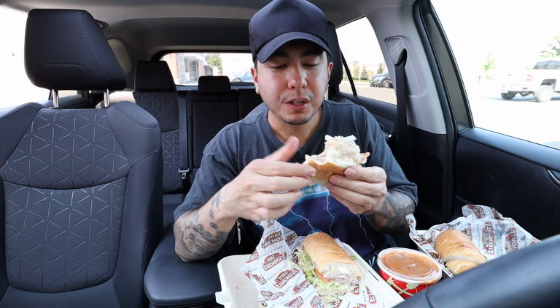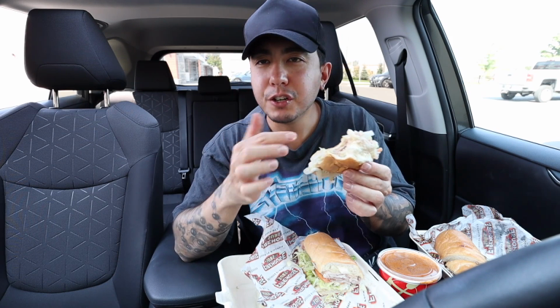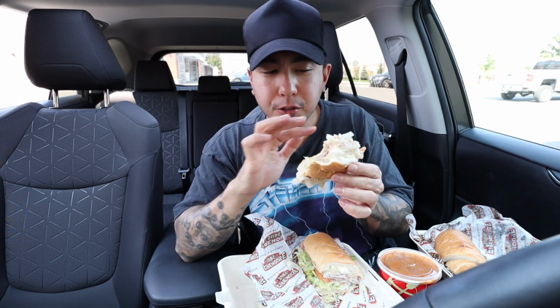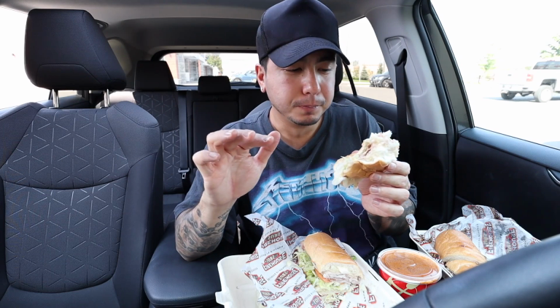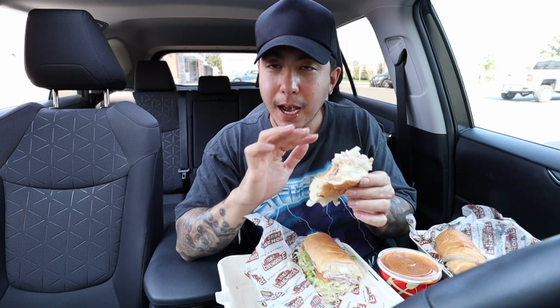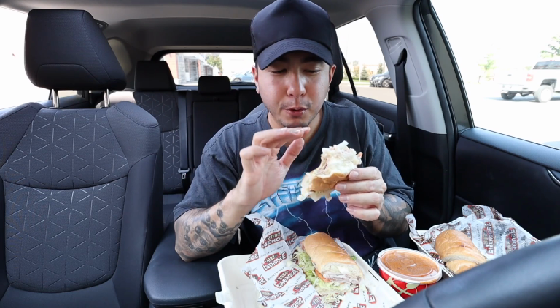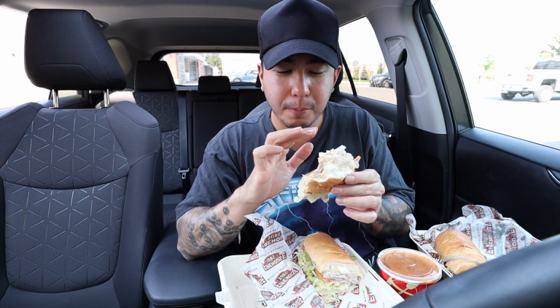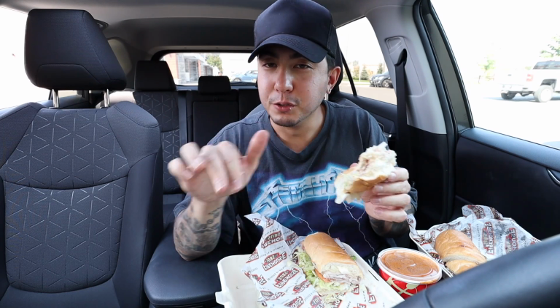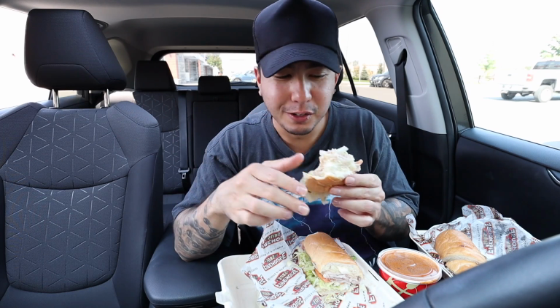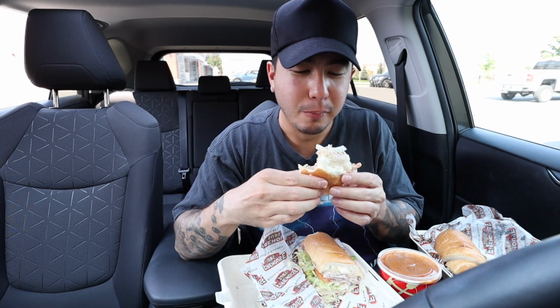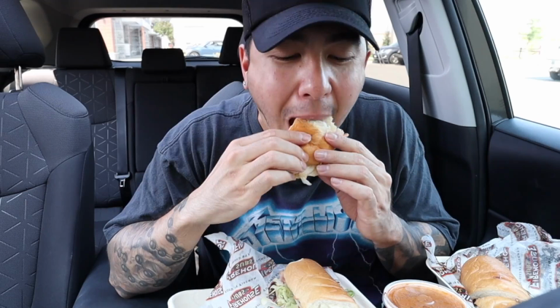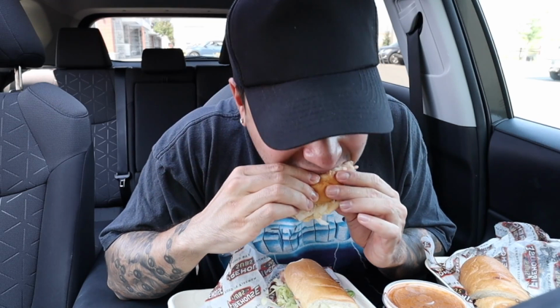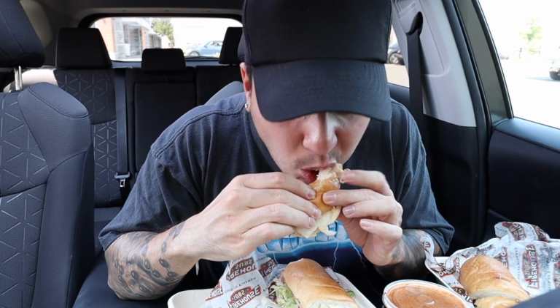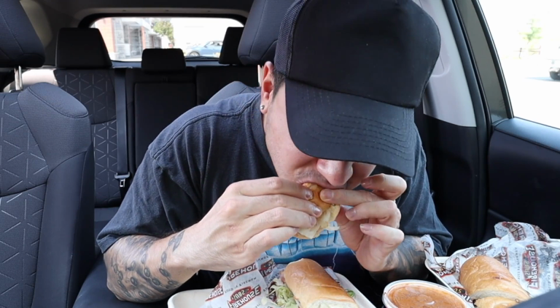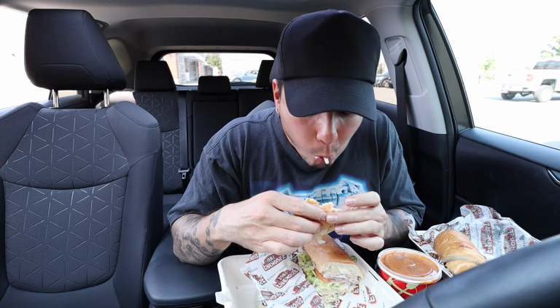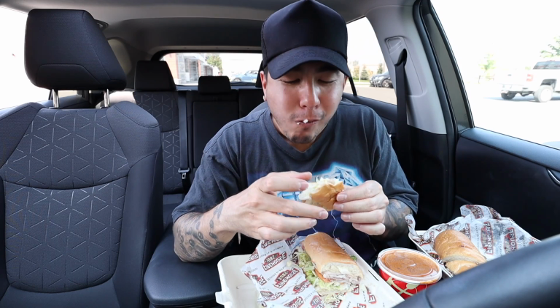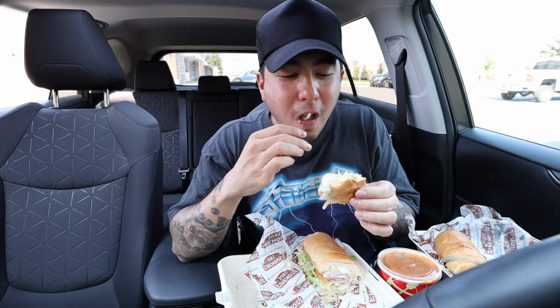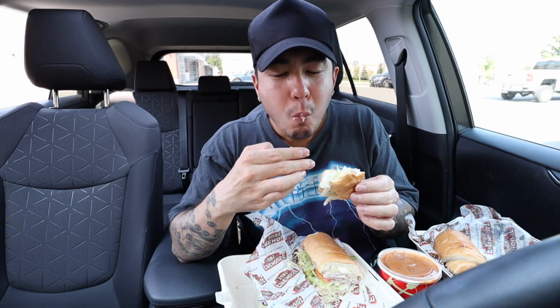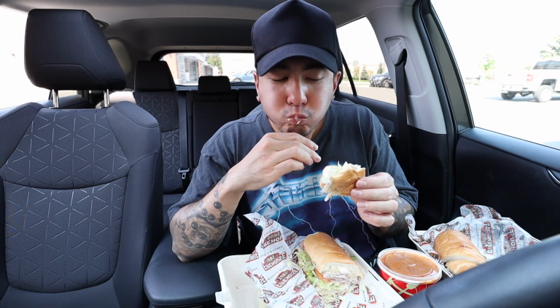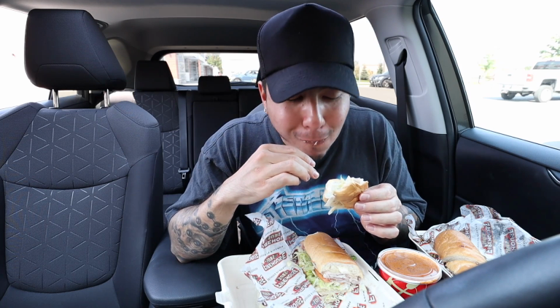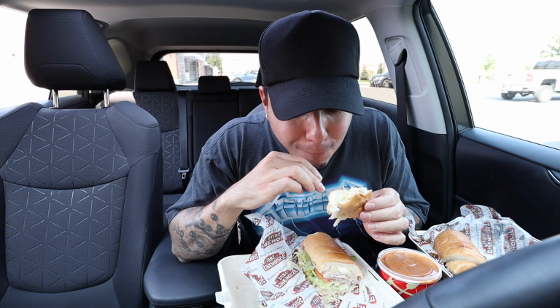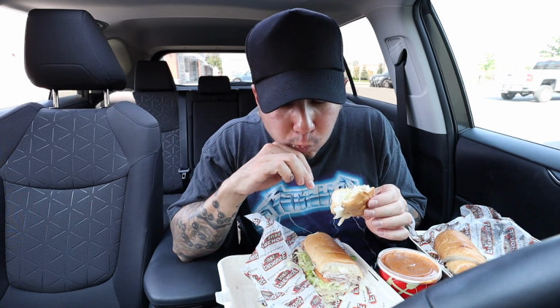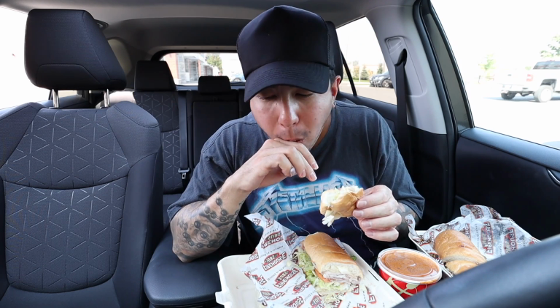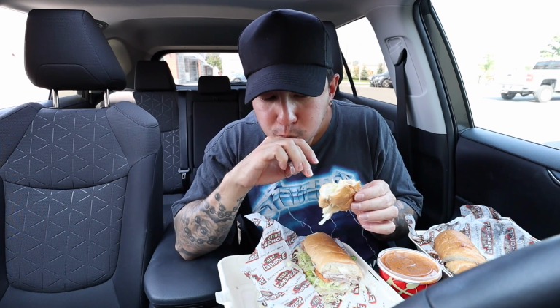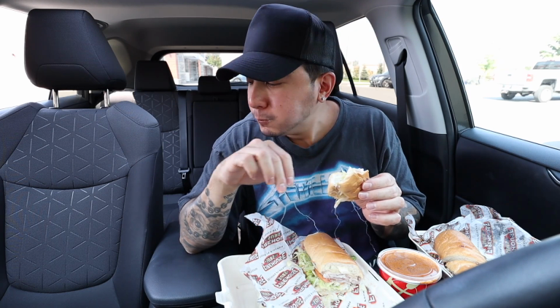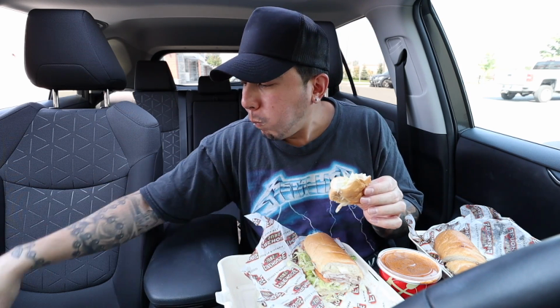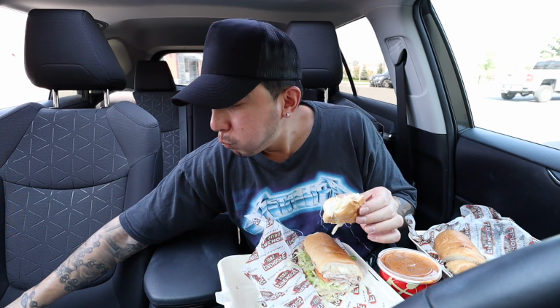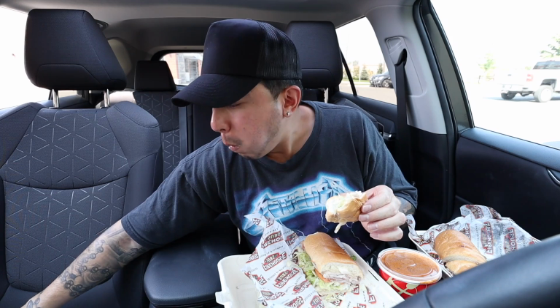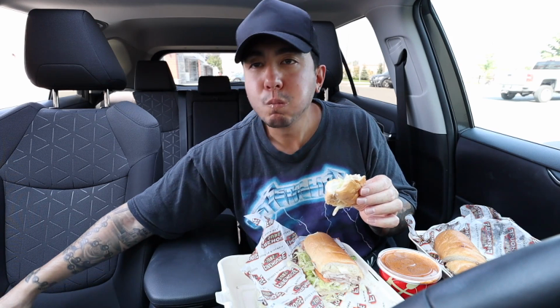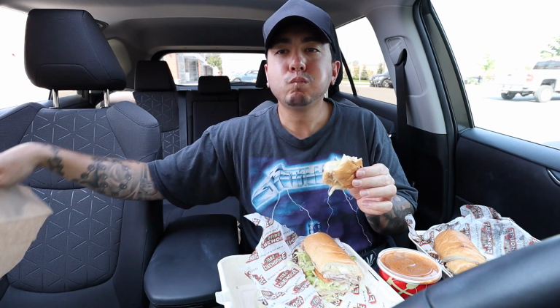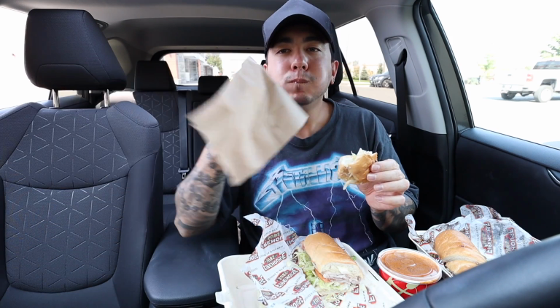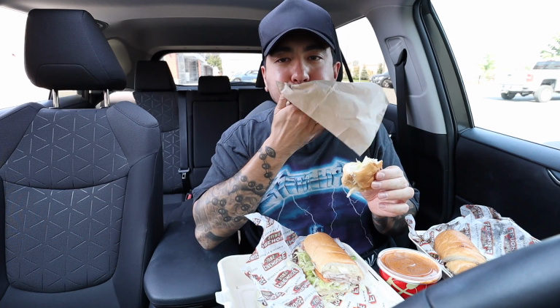This is like your typical ham sandwich, but to another level. Usually it's like really juicy, not too big.